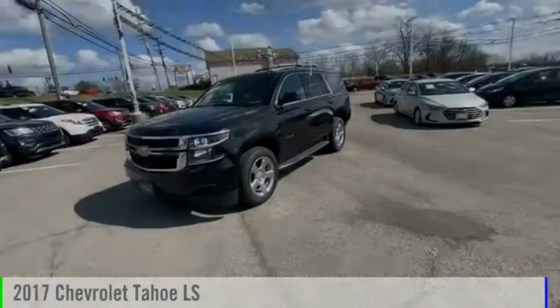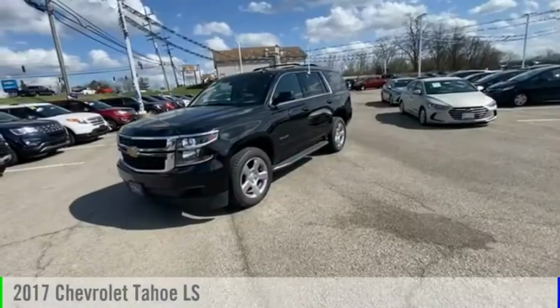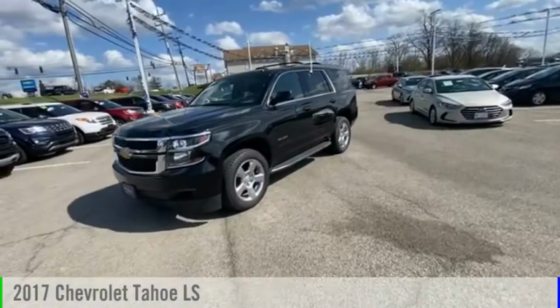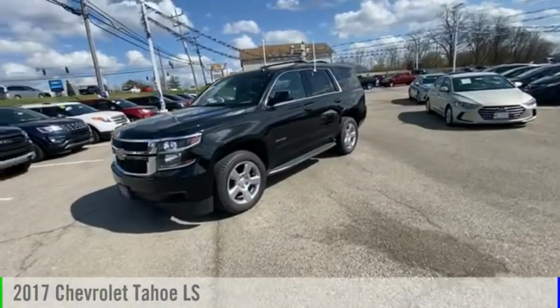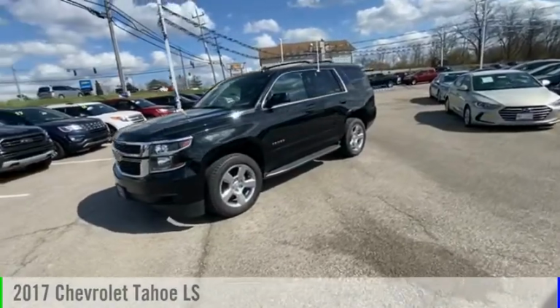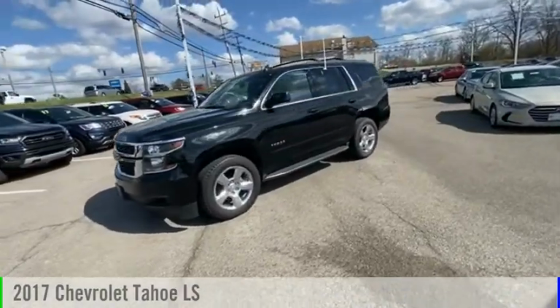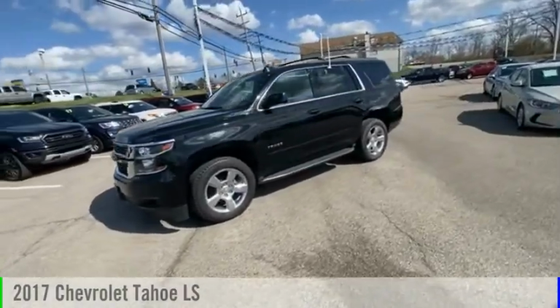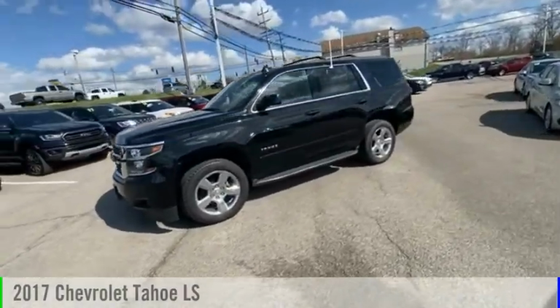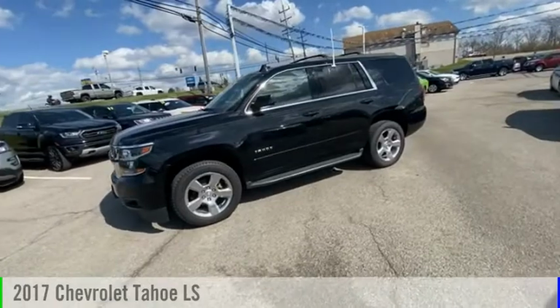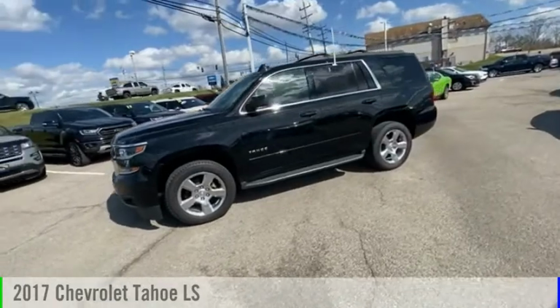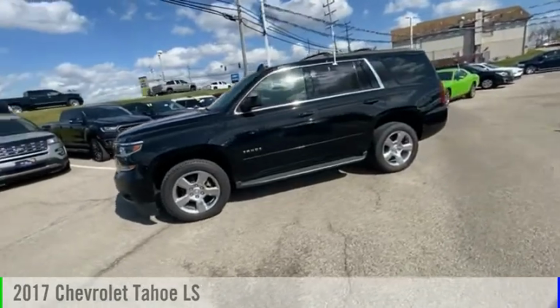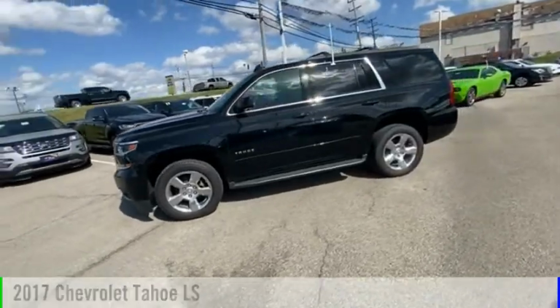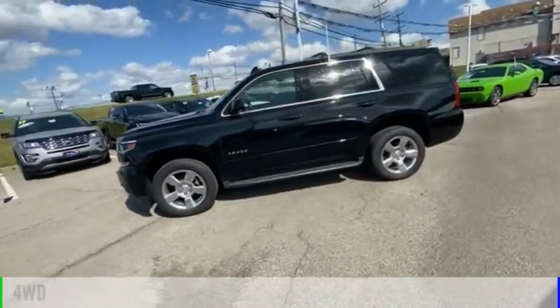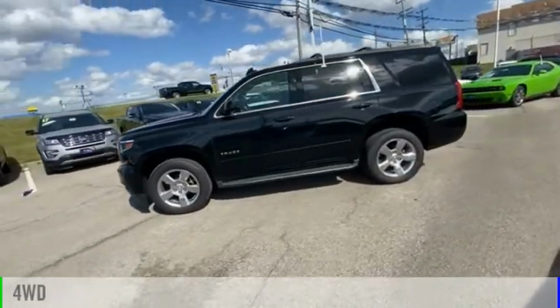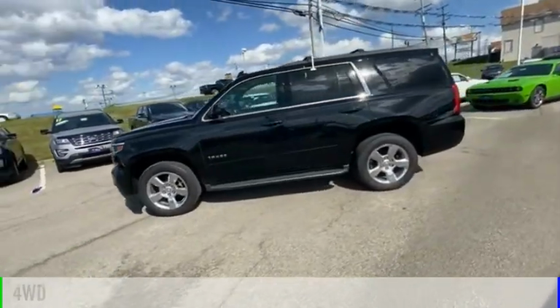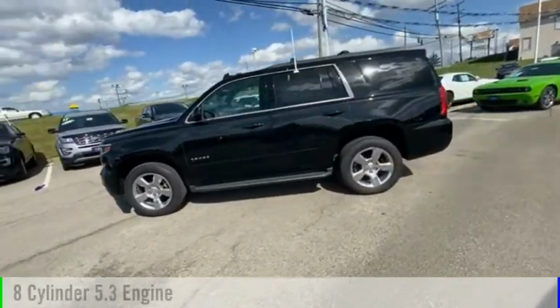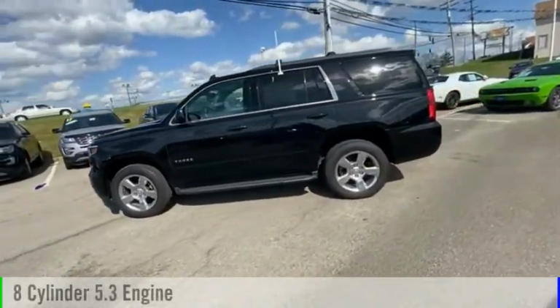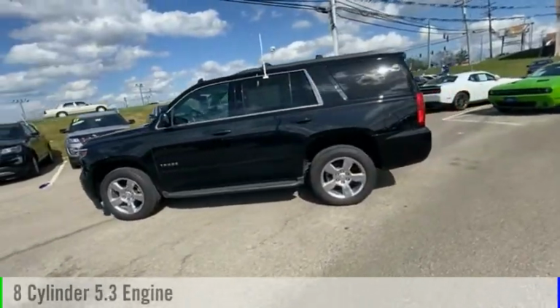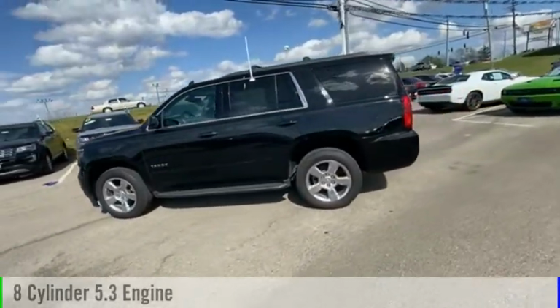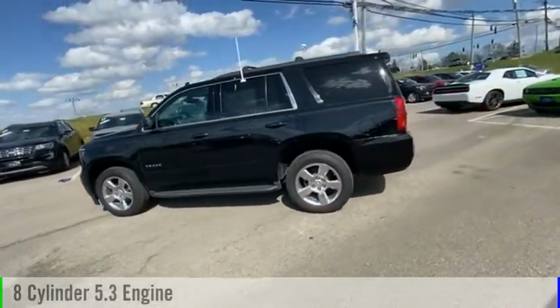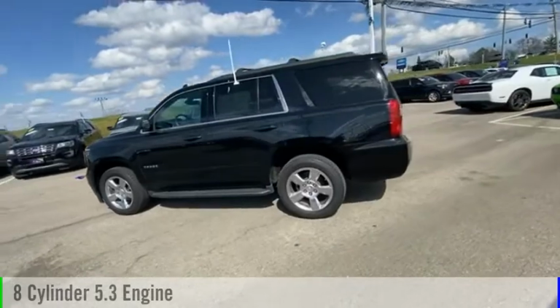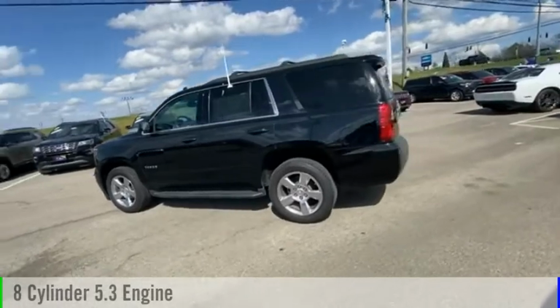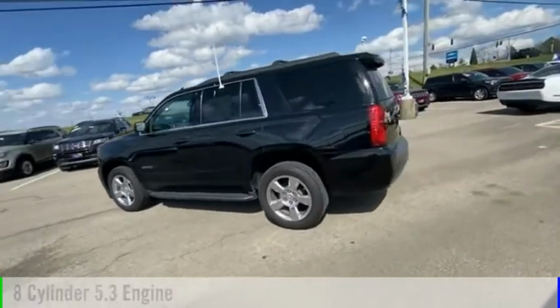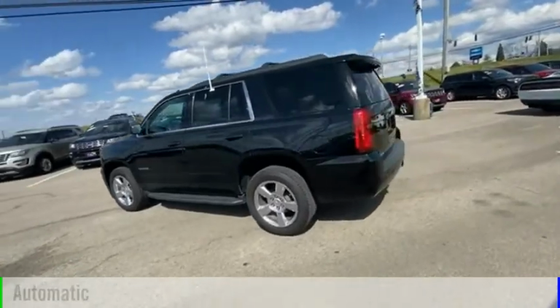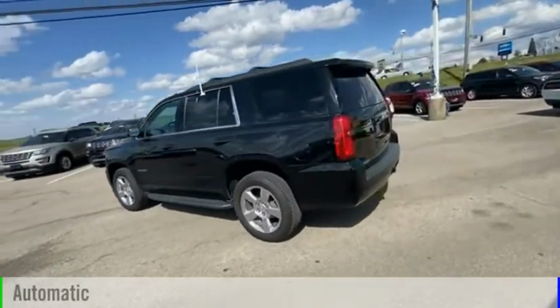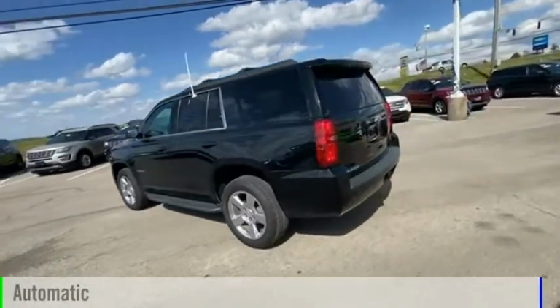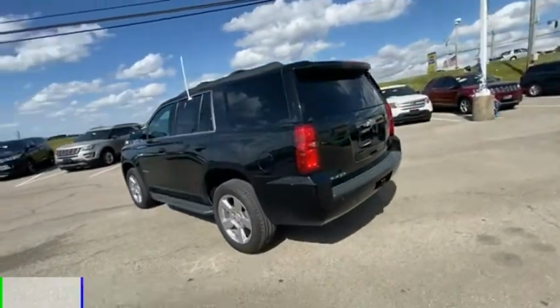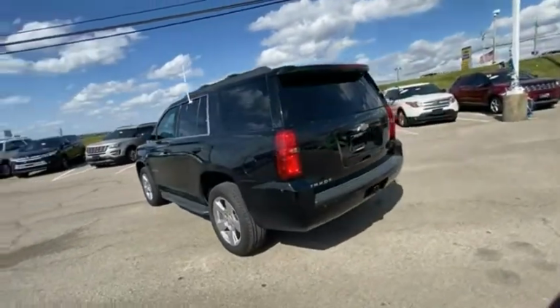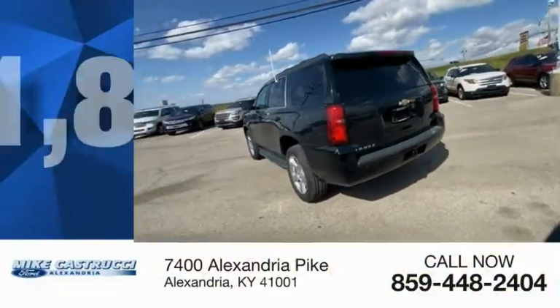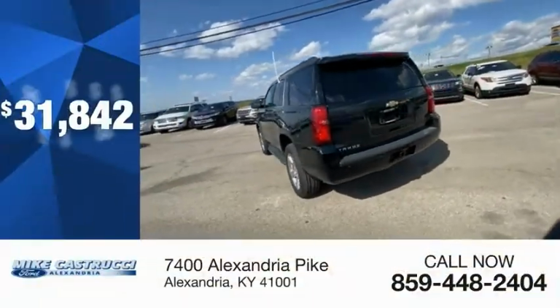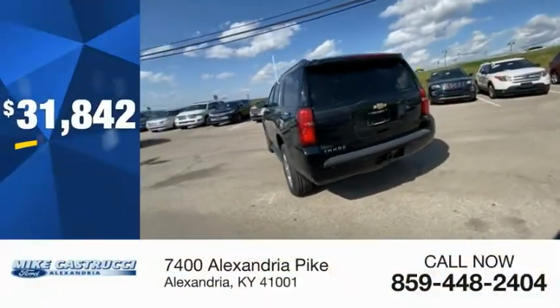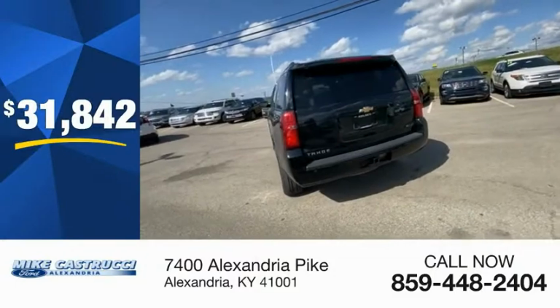Take a ride in the 2017 Tahoe. This vehicle is powered by a four-wheel drive, eight-cylinder, 5.3-liter engine, and comes with an automatic transmission, and is priced below $35,000.